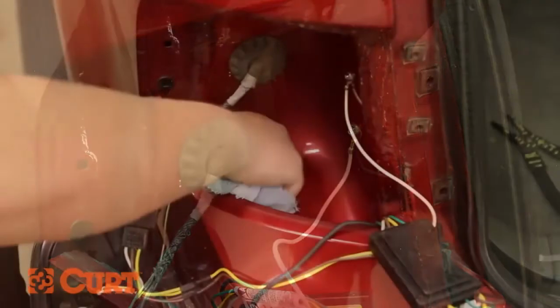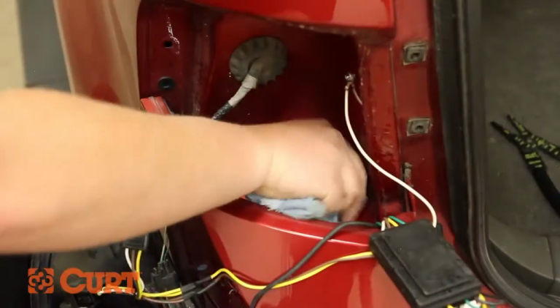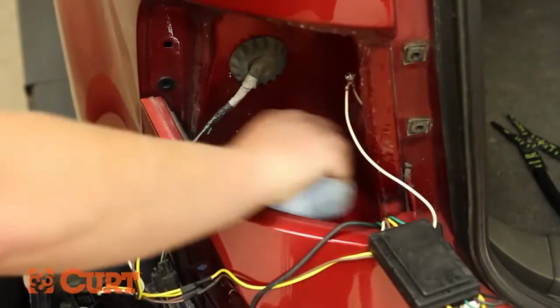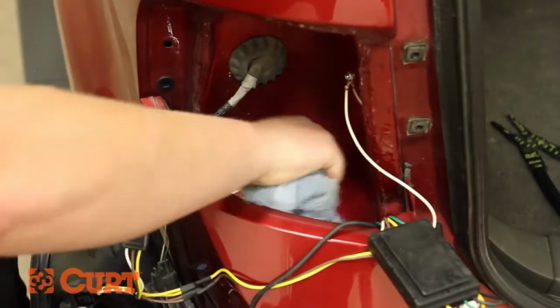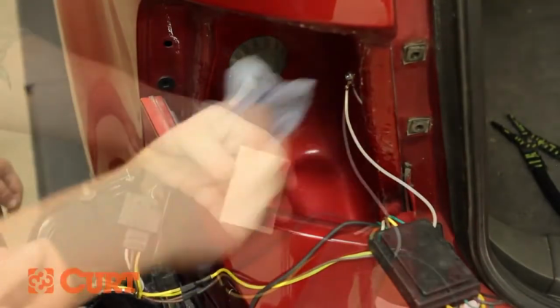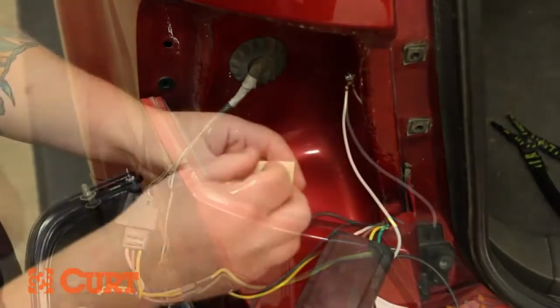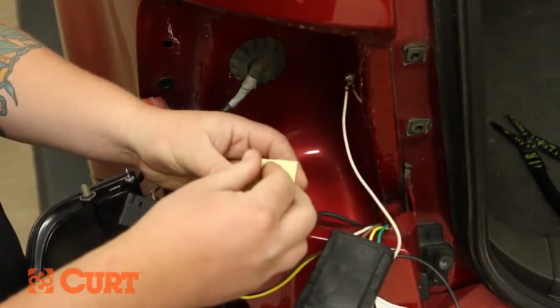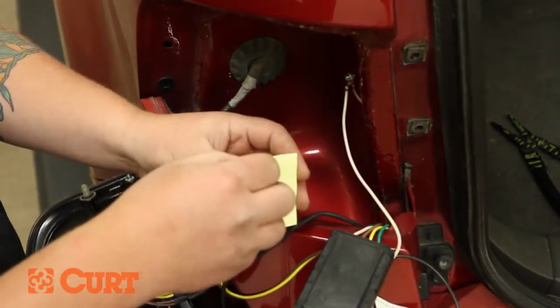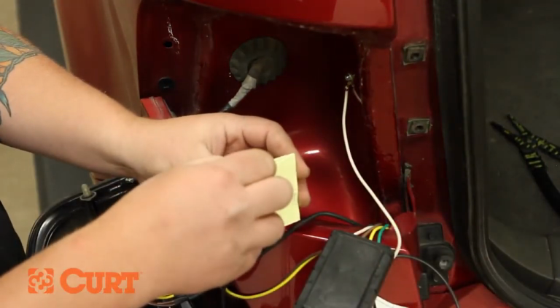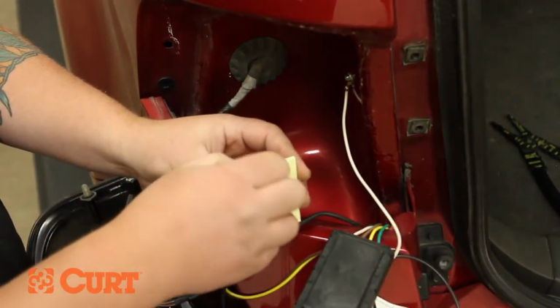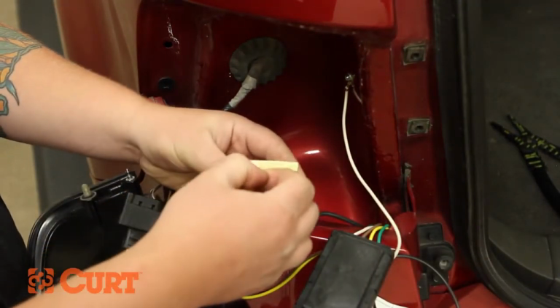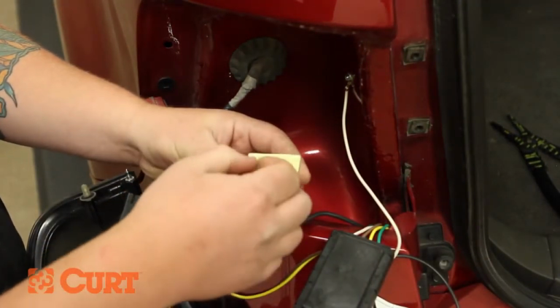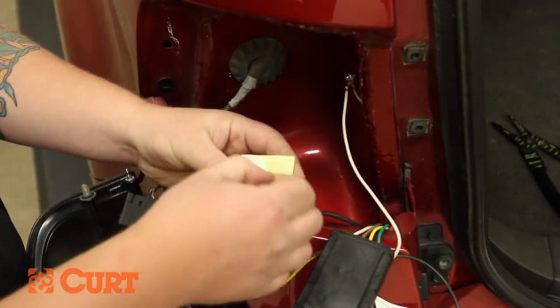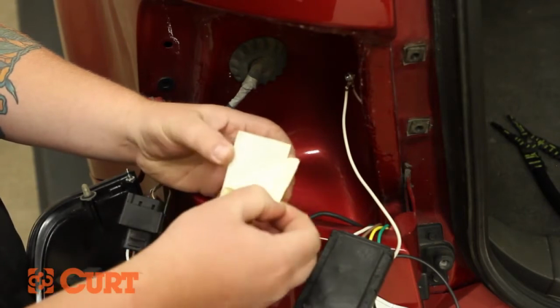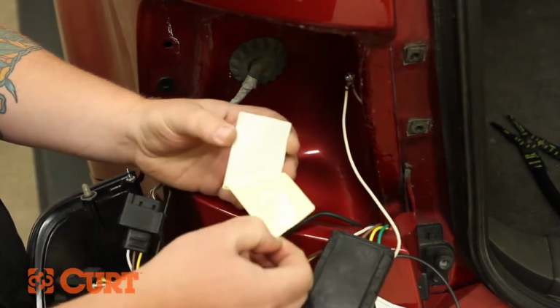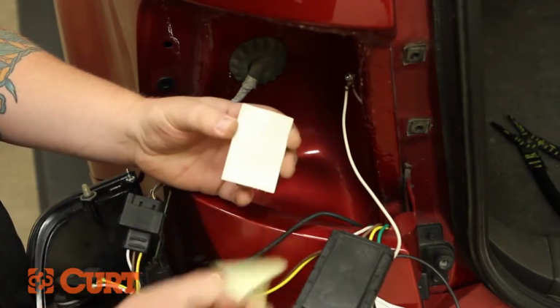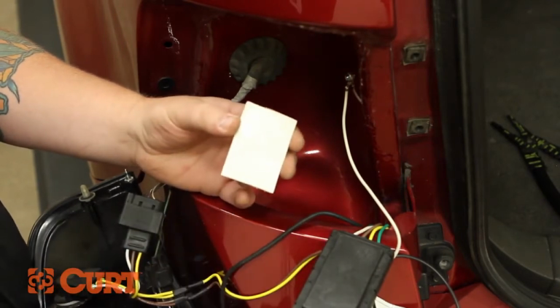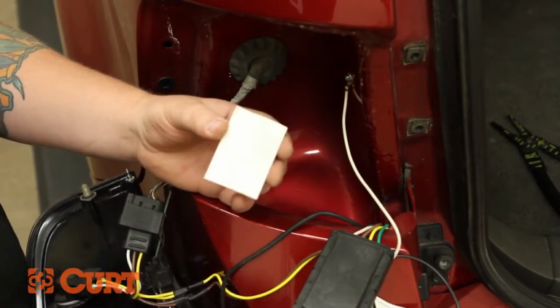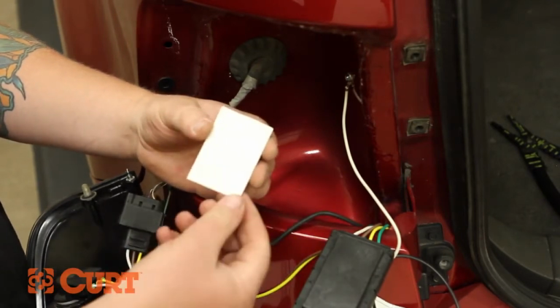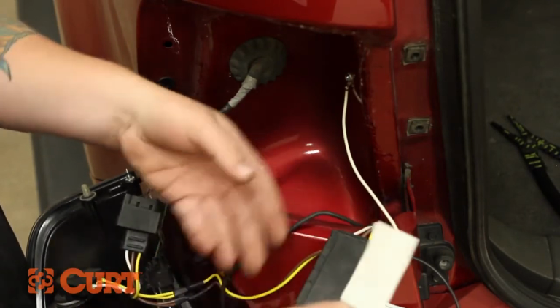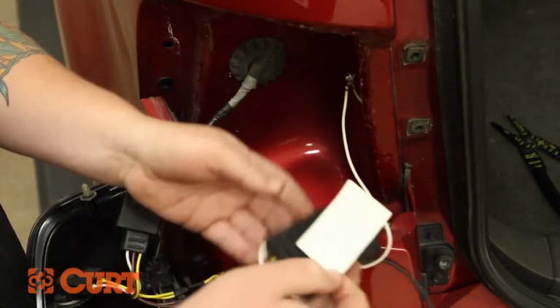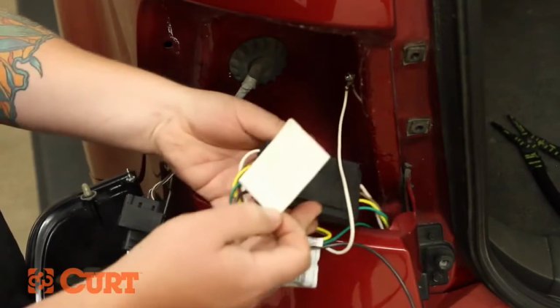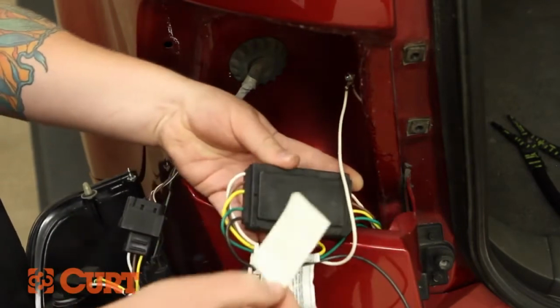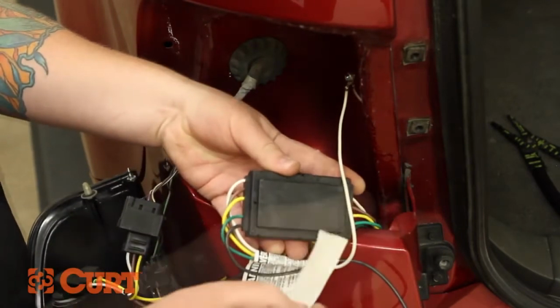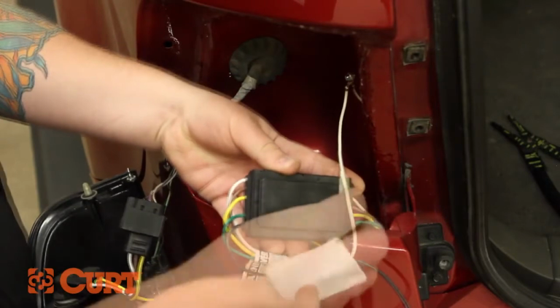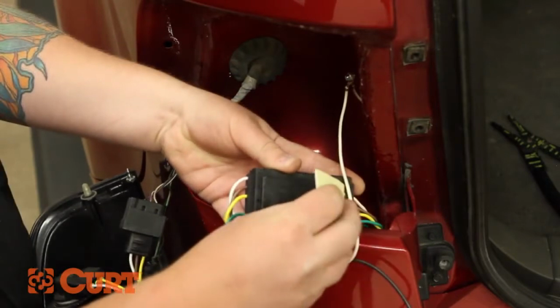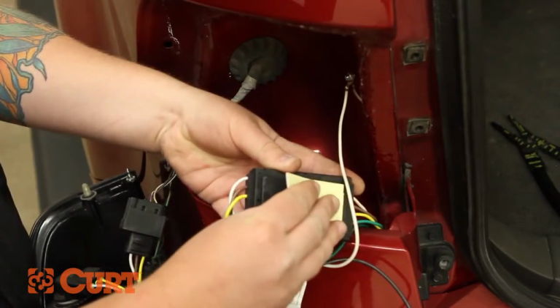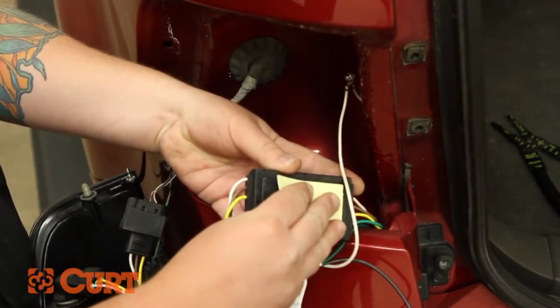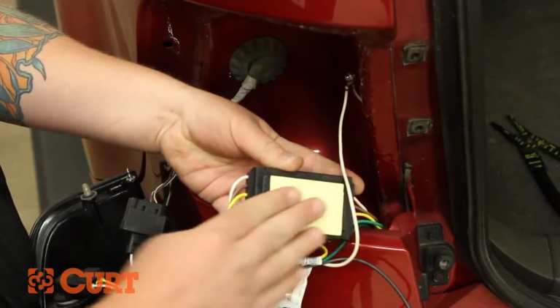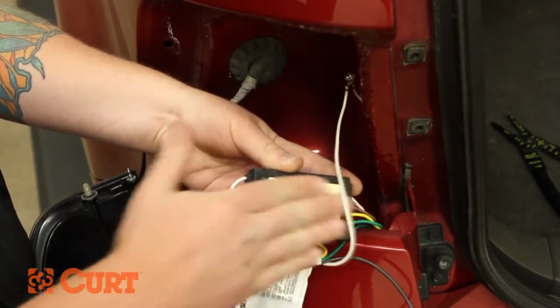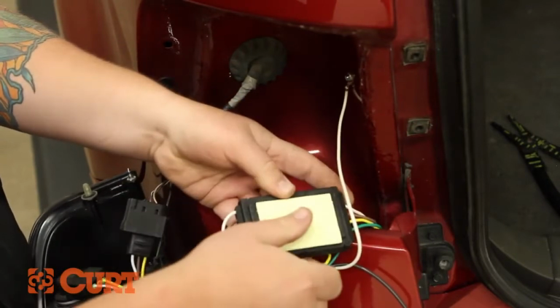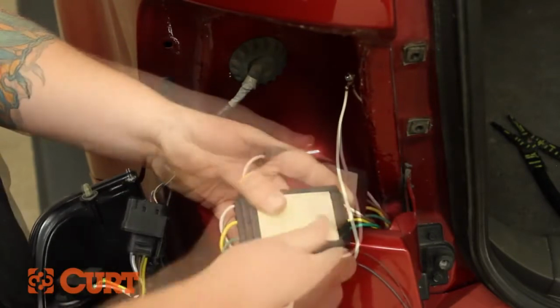Locate a suitable mounting location for the black converter box. We recommend a clean, flat surface protected from road debris. We have chosen a location behind the taillight assembly. Use the included double-sided tape and adhere the converter box to your chosen location.